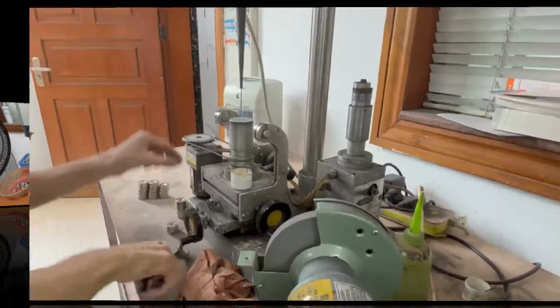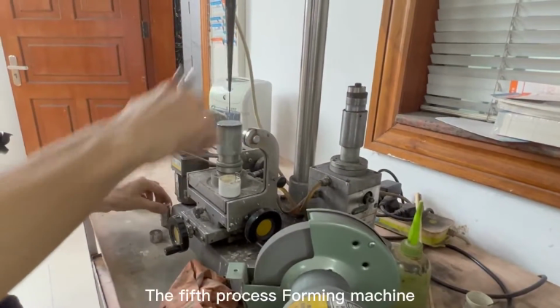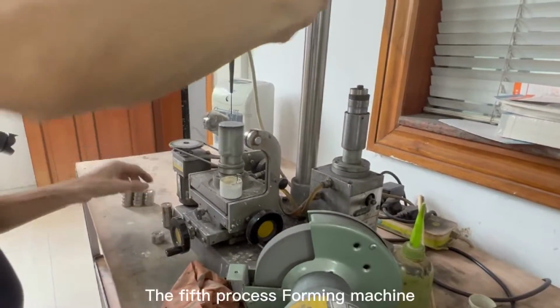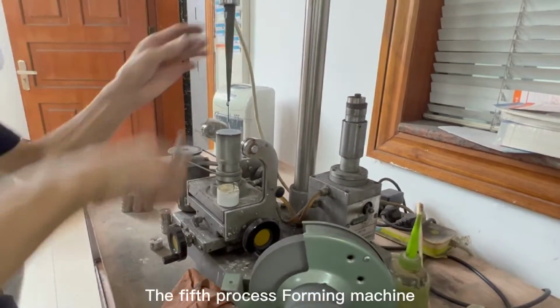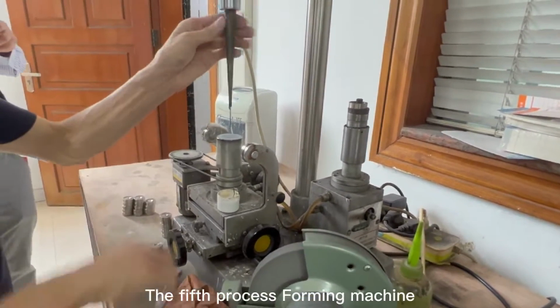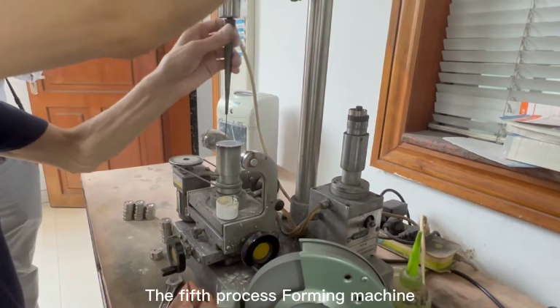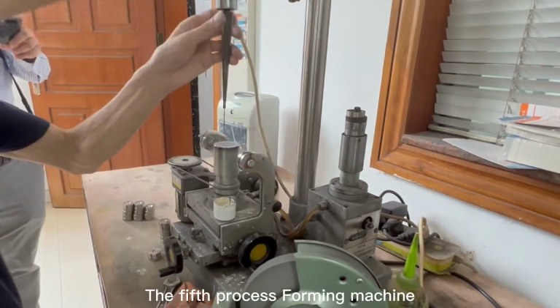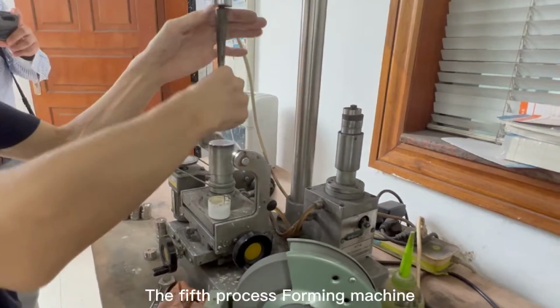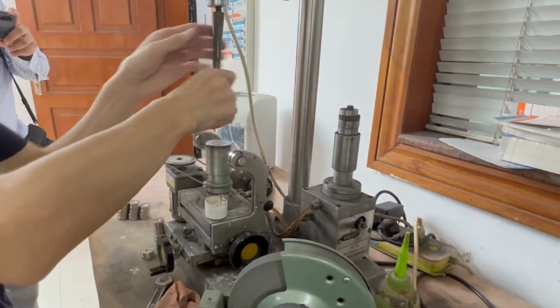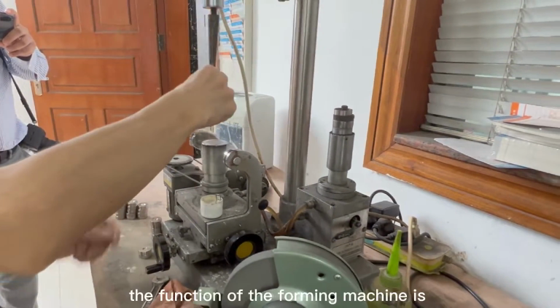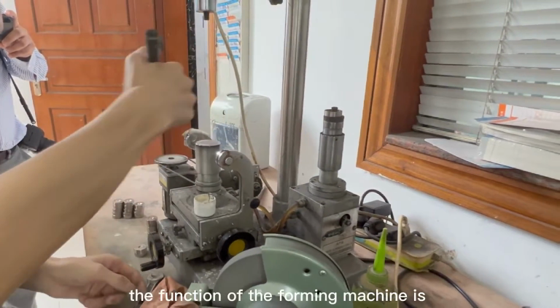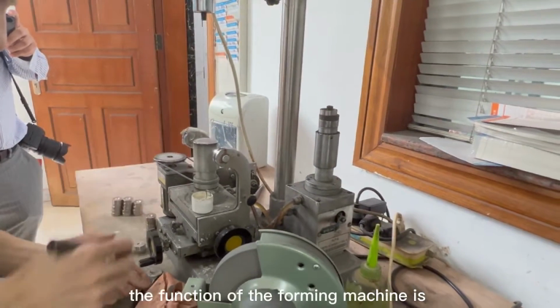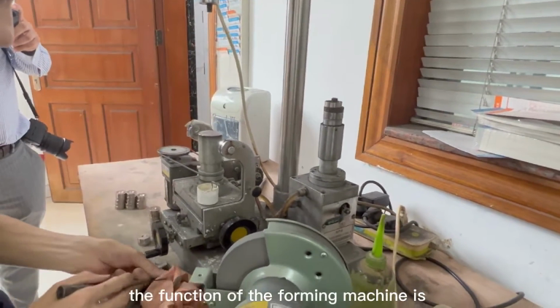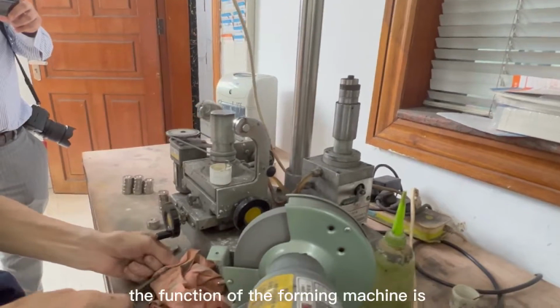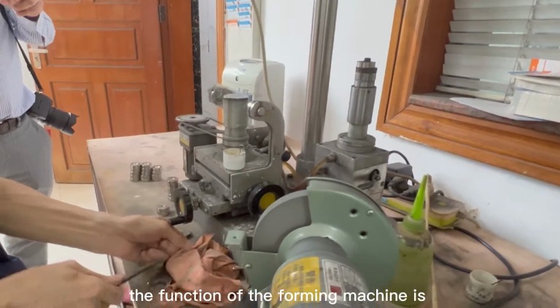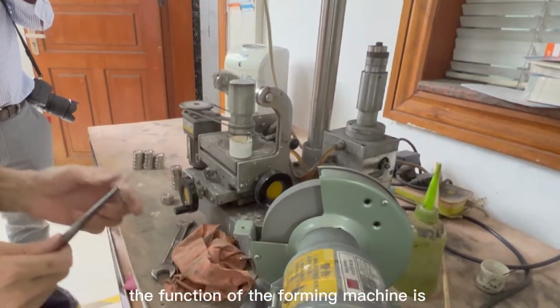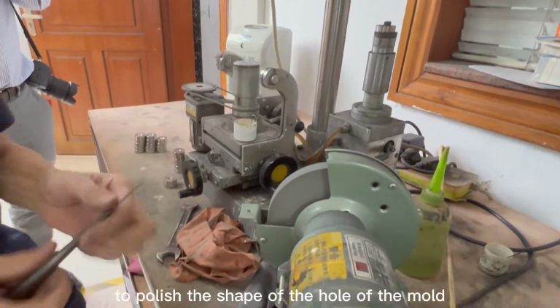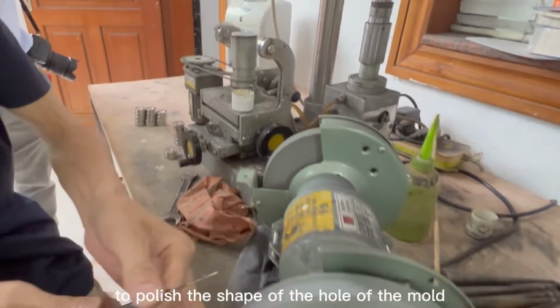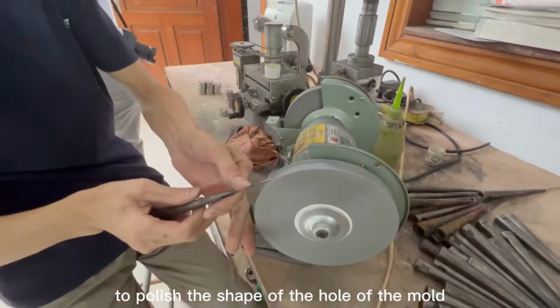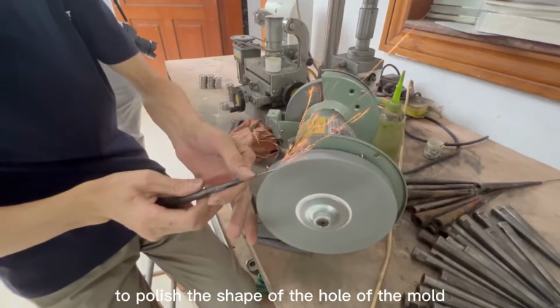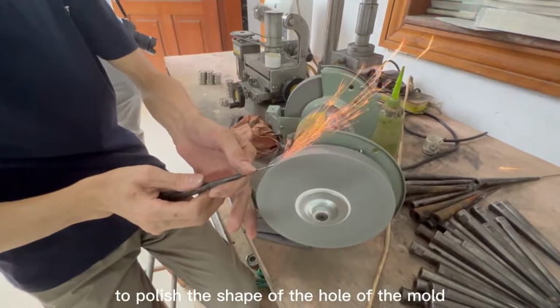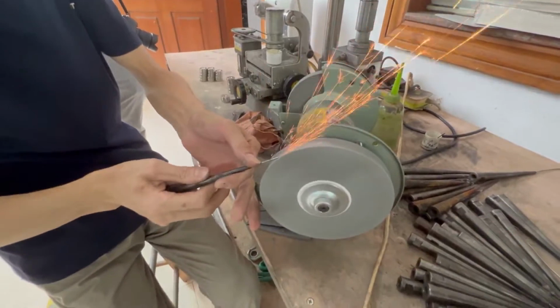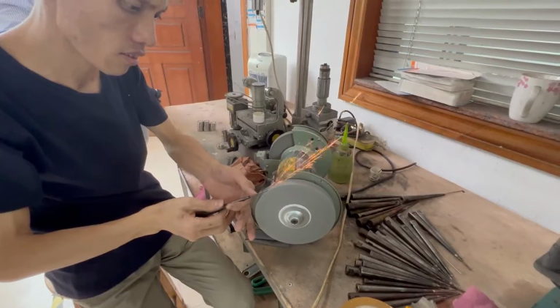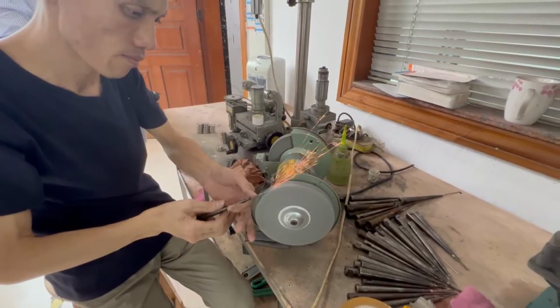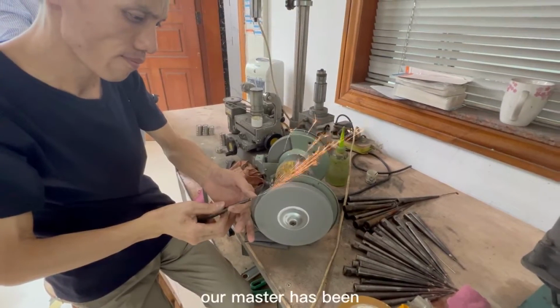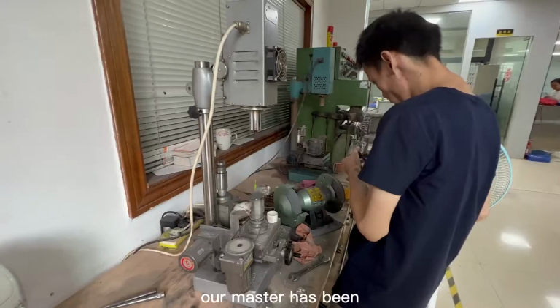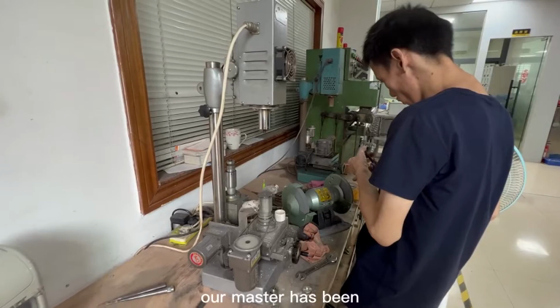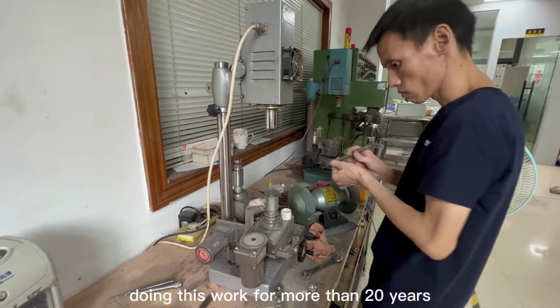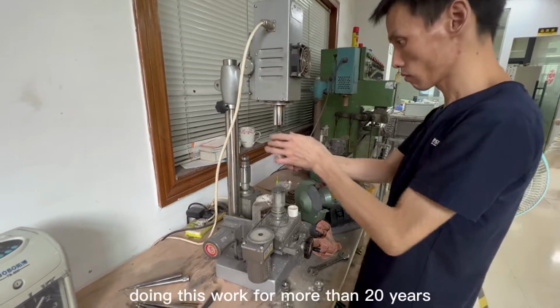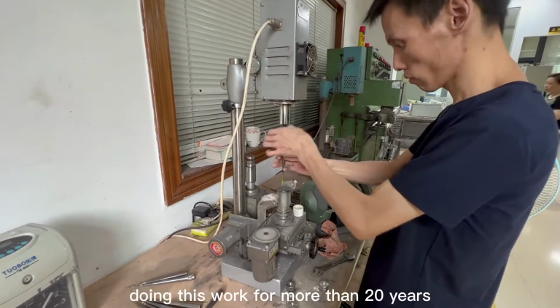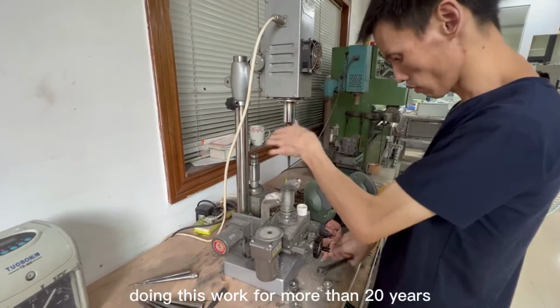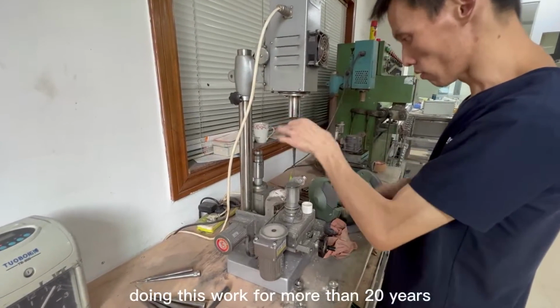The fifth process is the forming machine. The function of the forming machine is to polish the shape of the hole of the mold. Our master has been doing this work for more than 20 years.